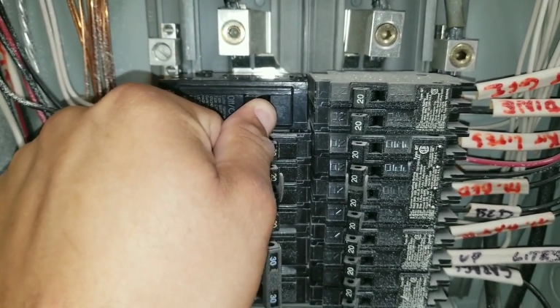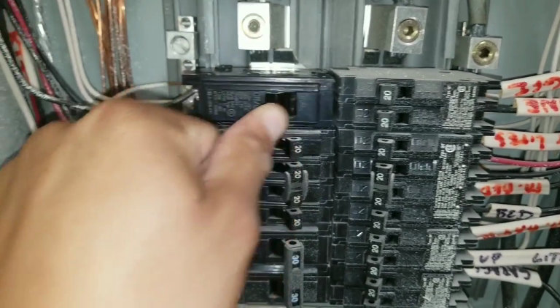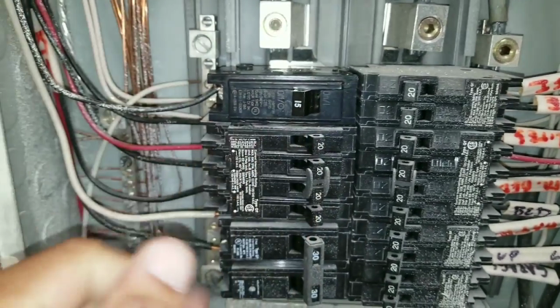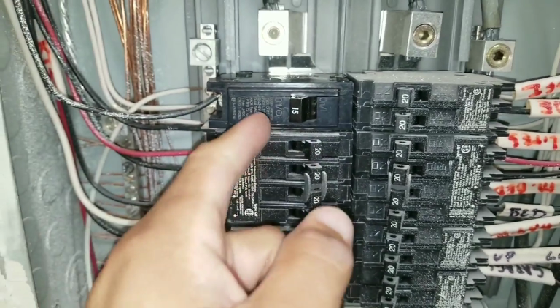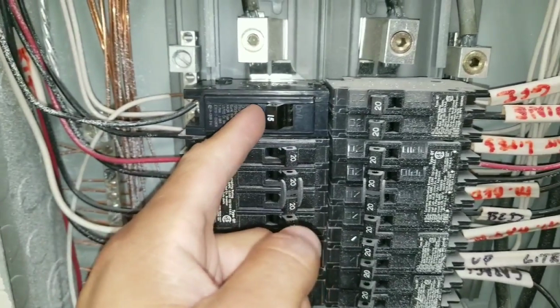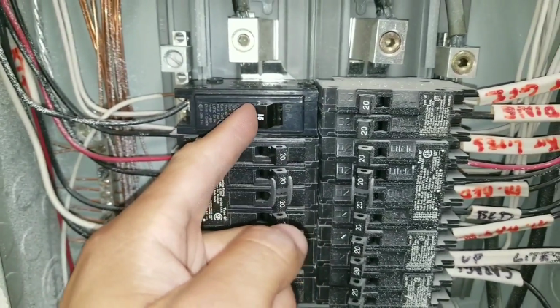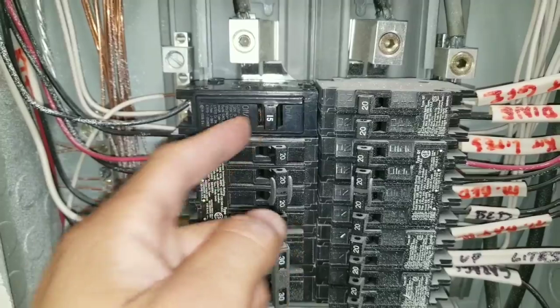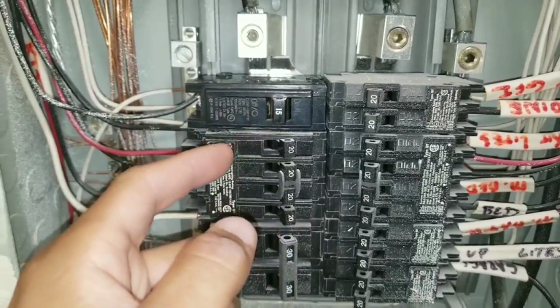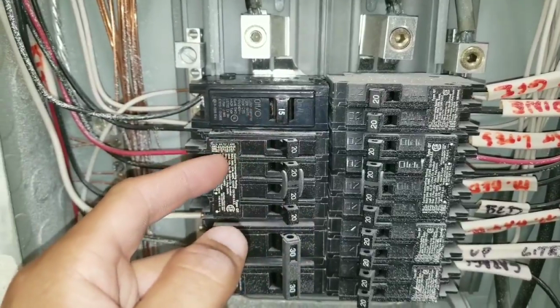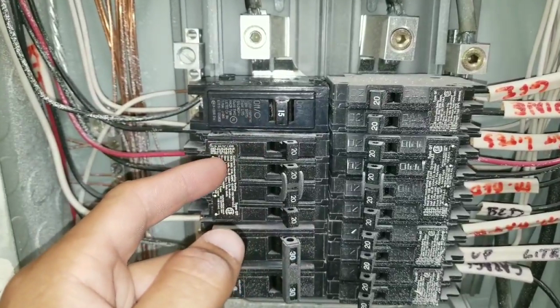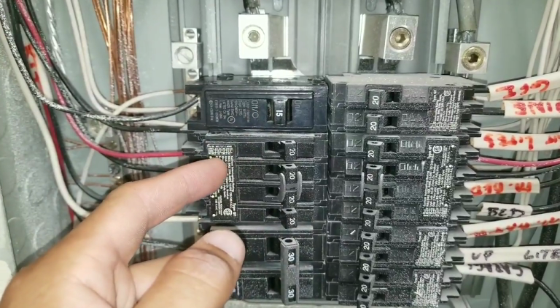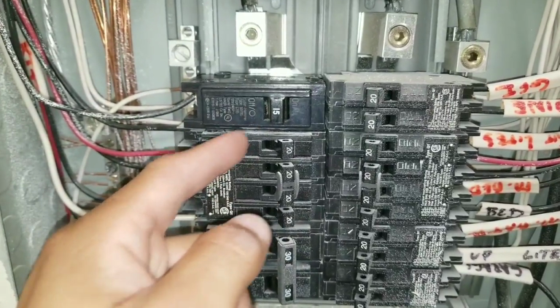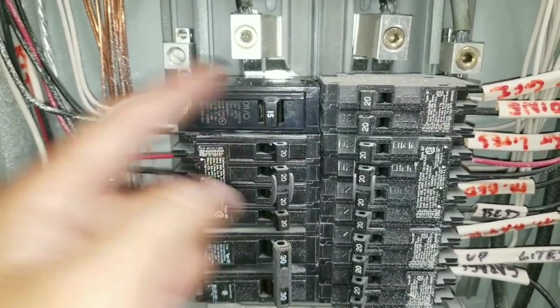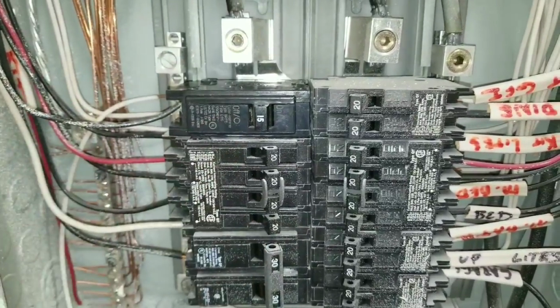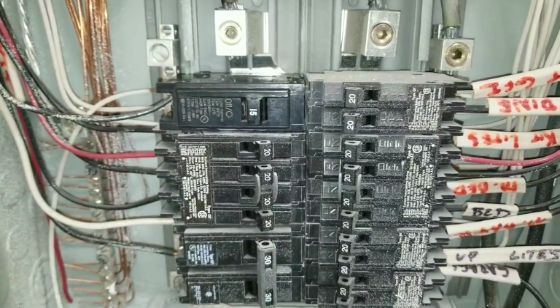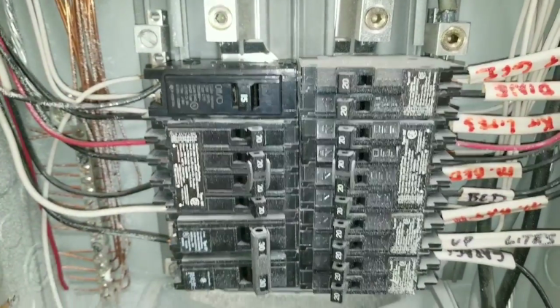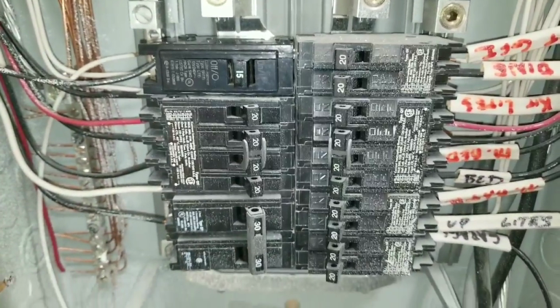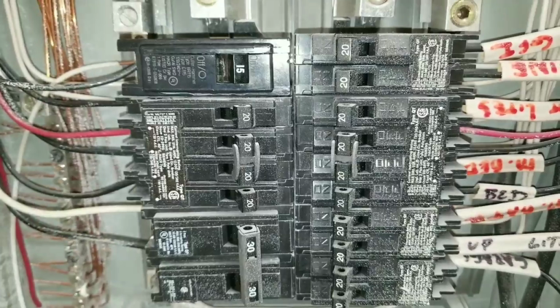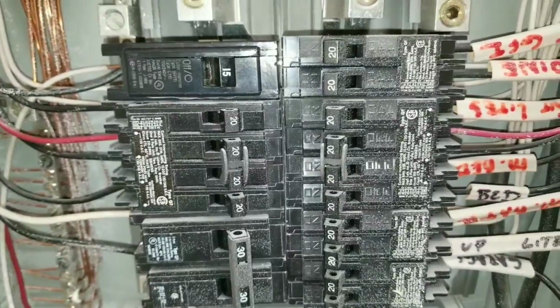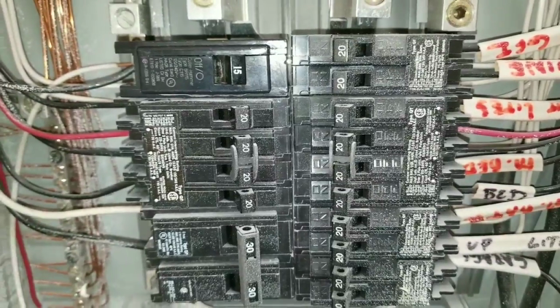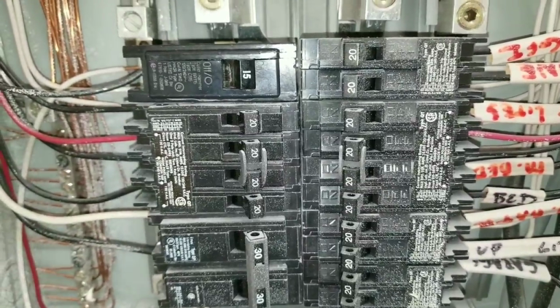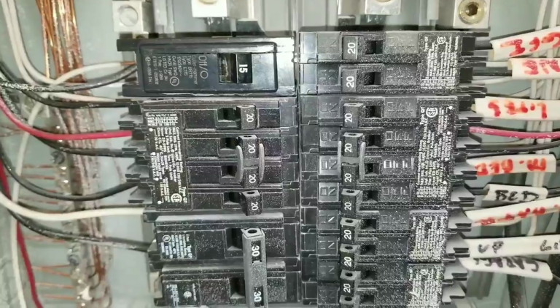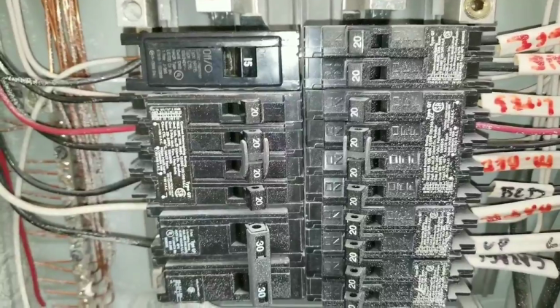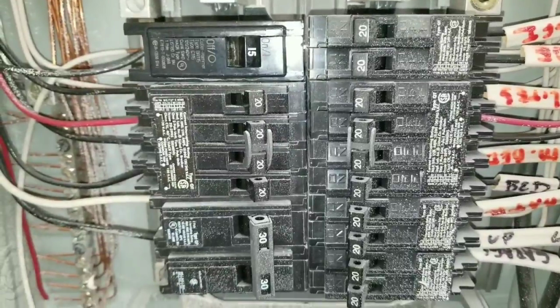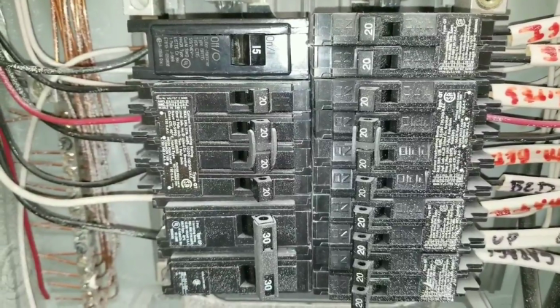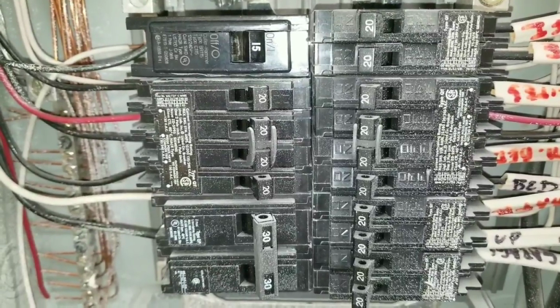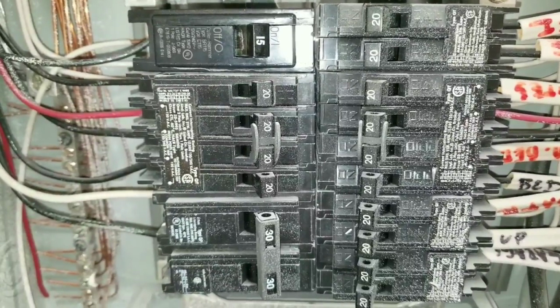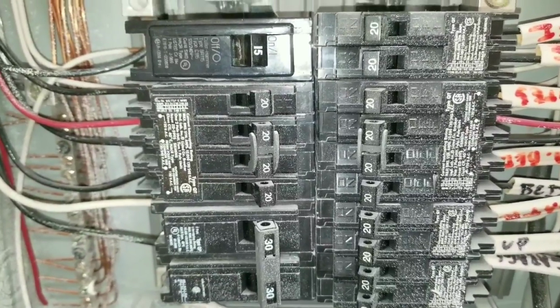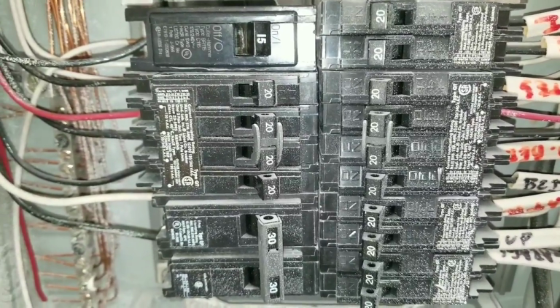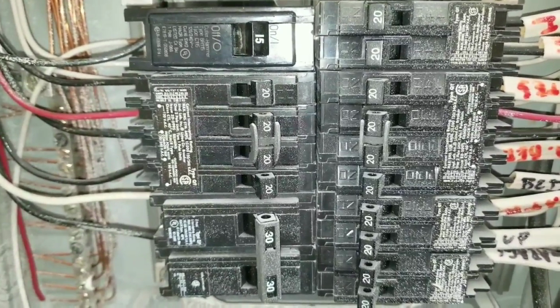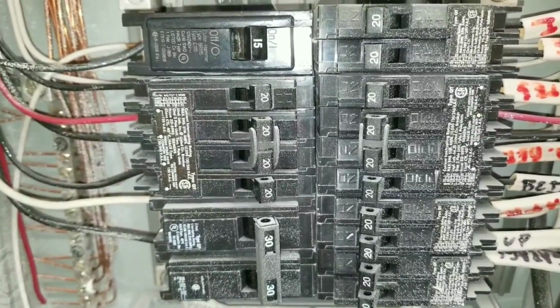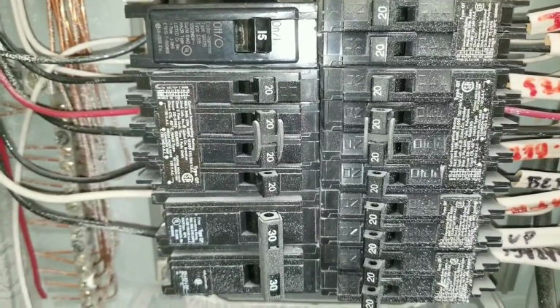I'll turn it to the off position. You can see, as soon as I turn it on, it trips right away. Sometimes you'll do this multiple times, and what'll happen is it'll continue to trip.